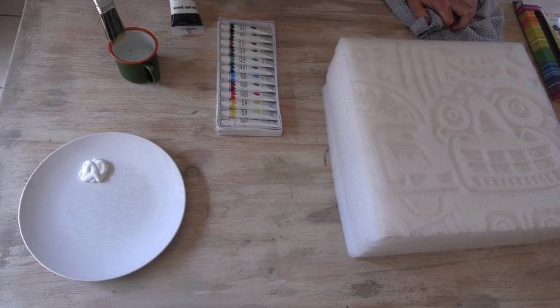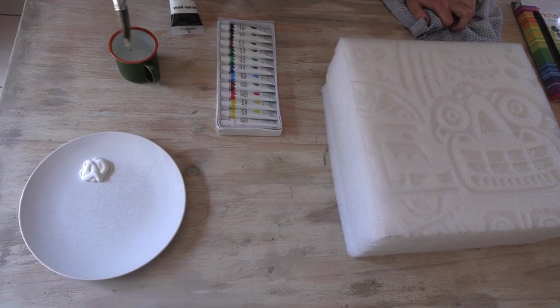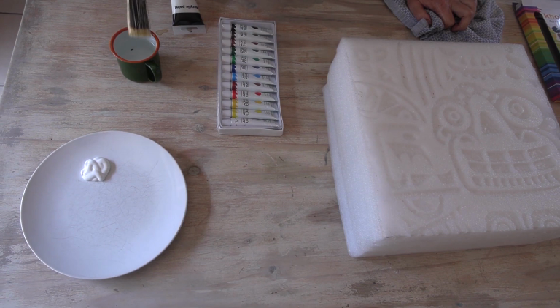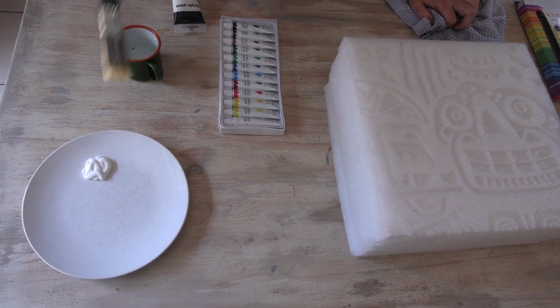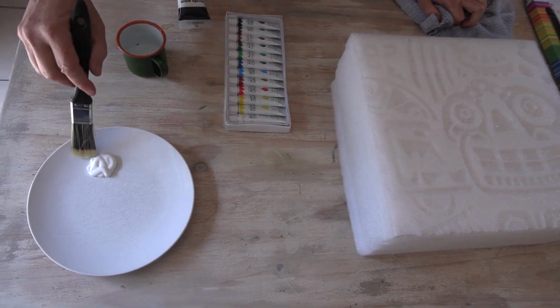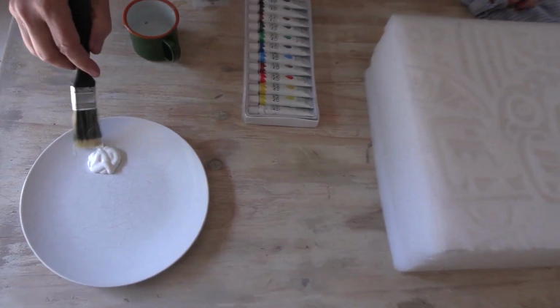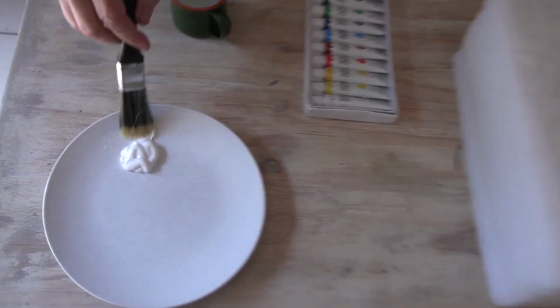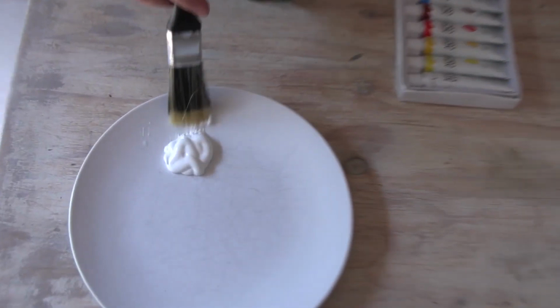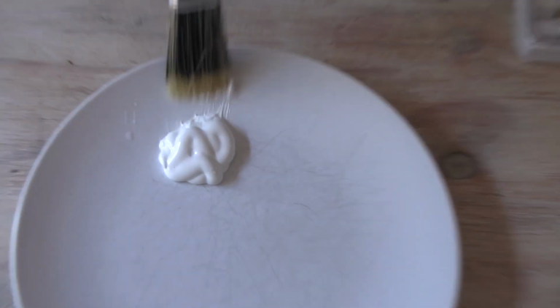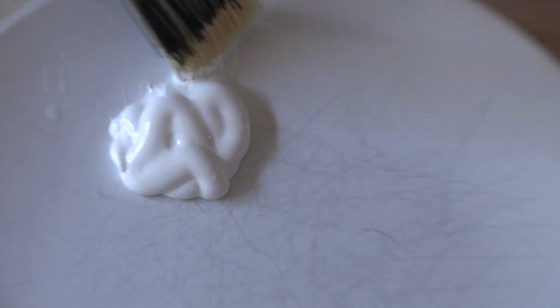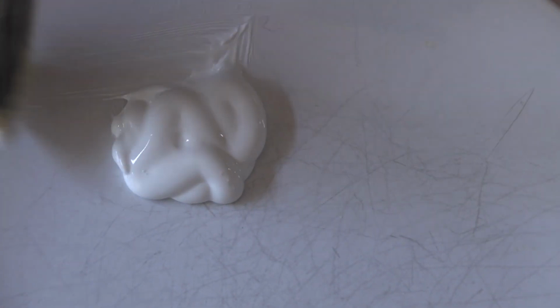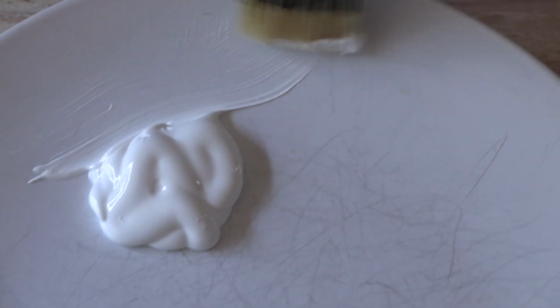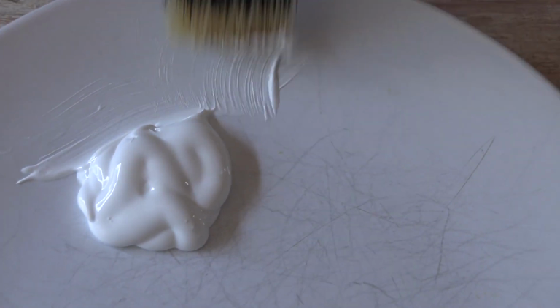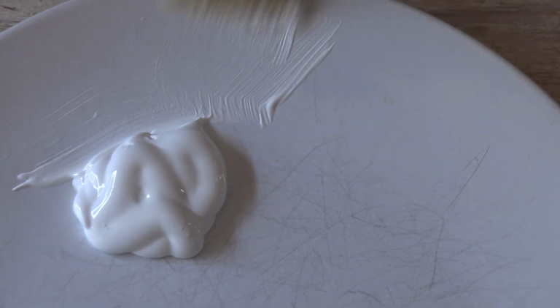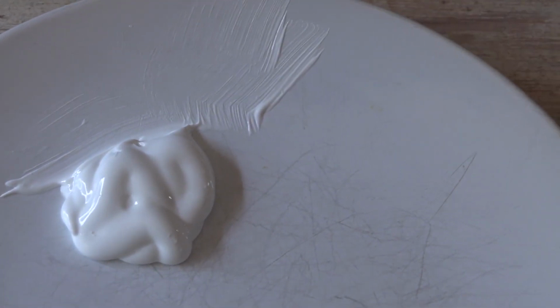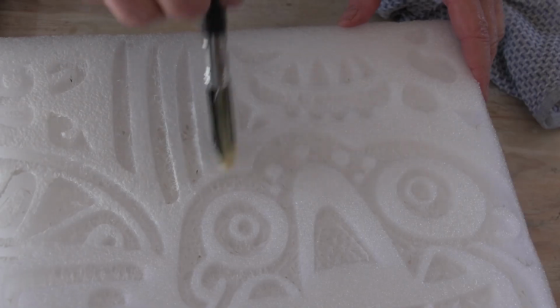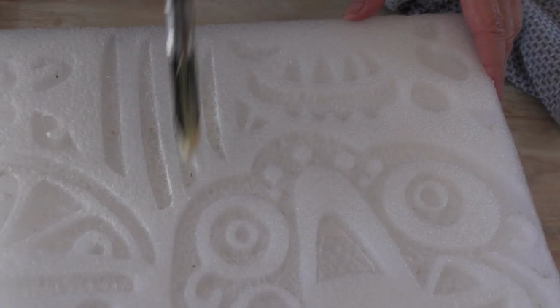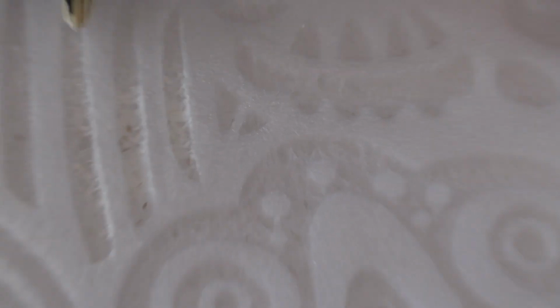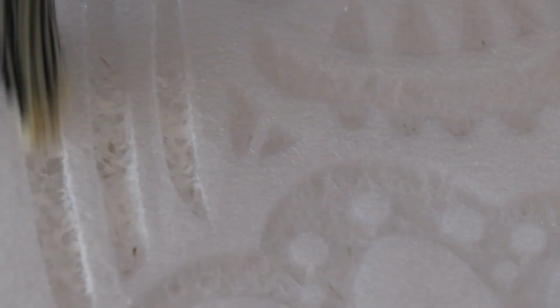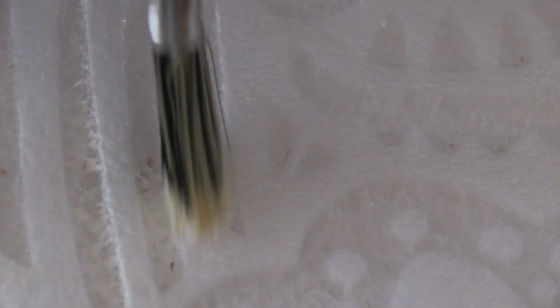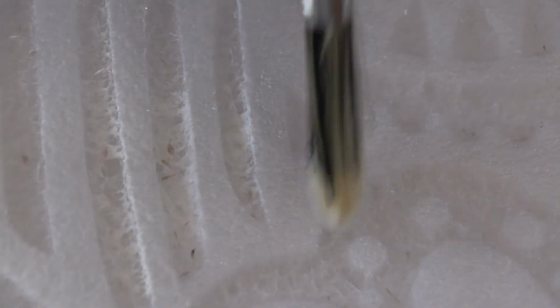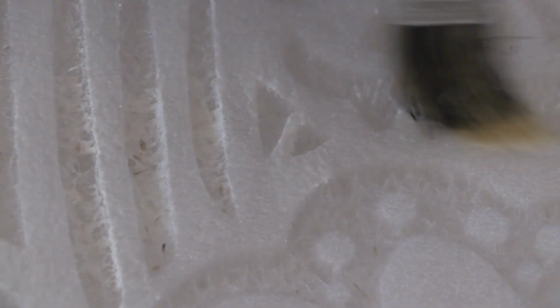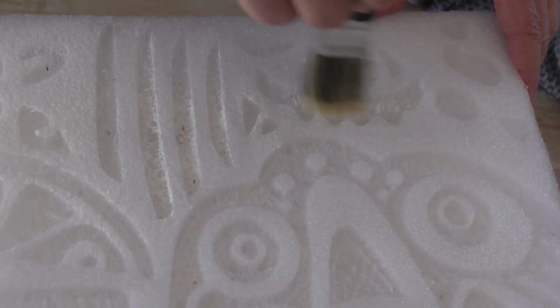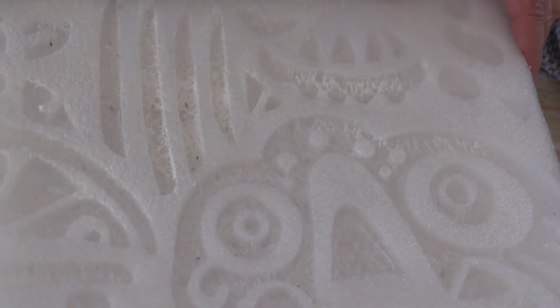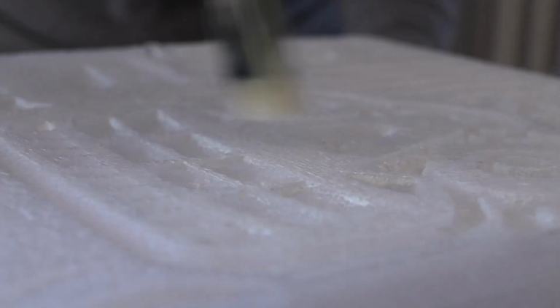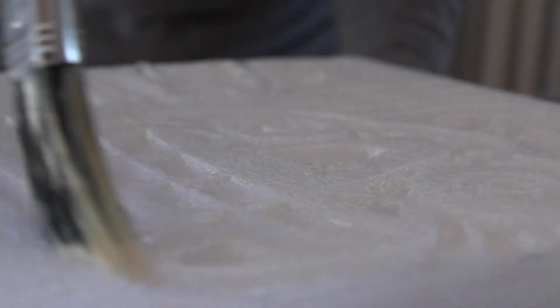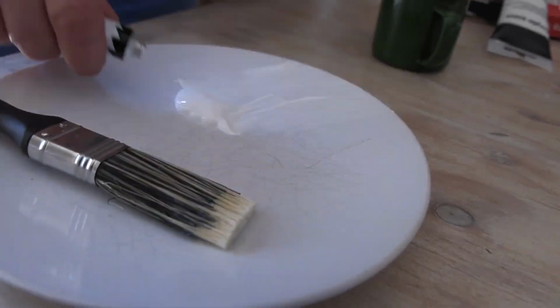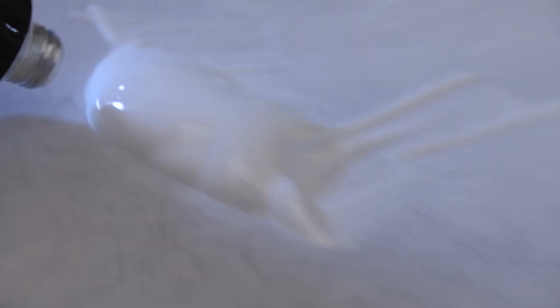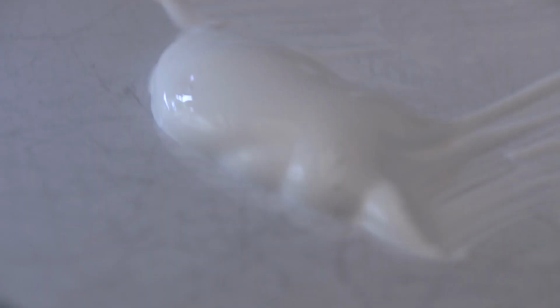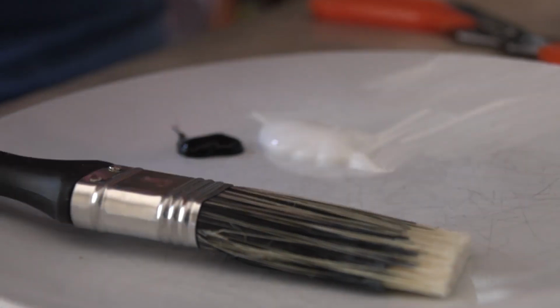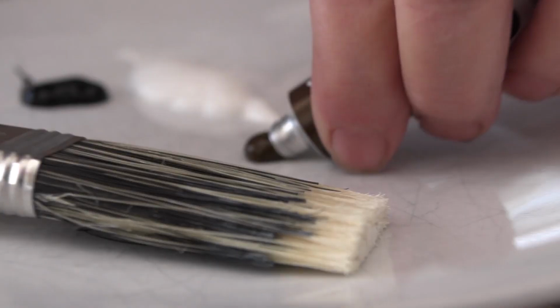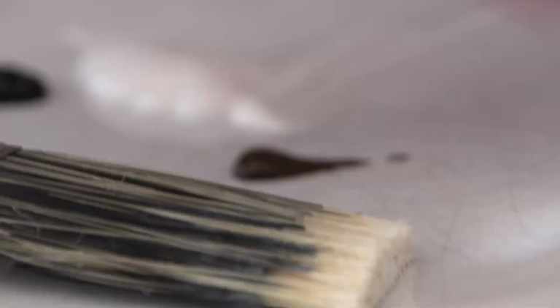And once it is done, I sent it to an artist for painting. Mixing up various shades of brown and grey, the artist created the impression of the deep ridges that would be caused by chiseling.